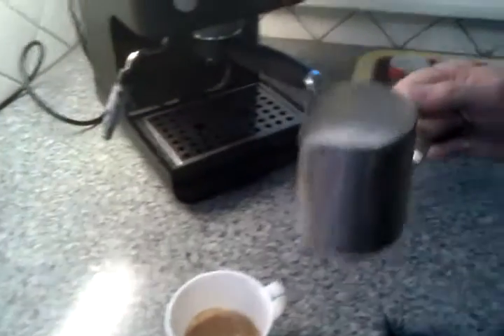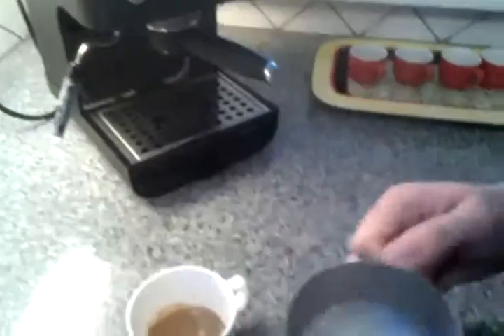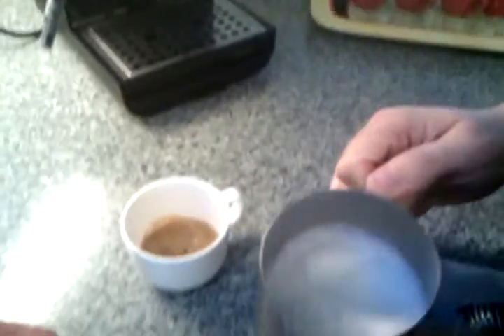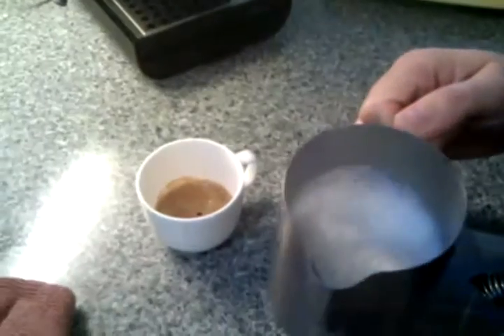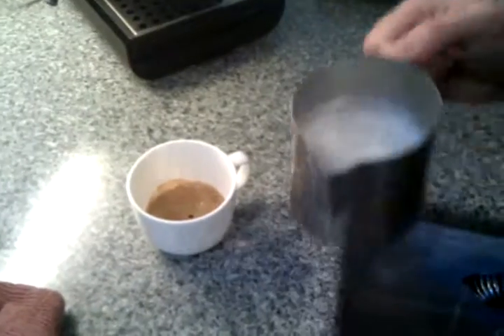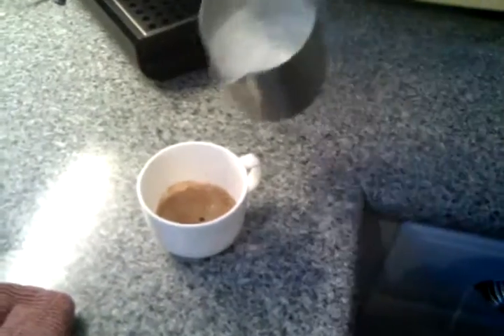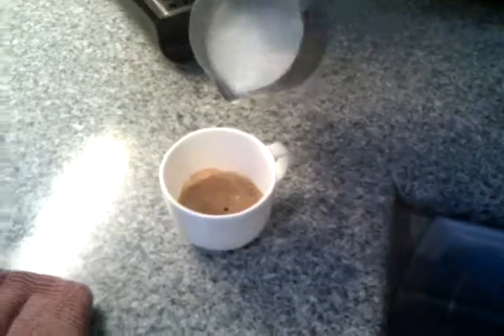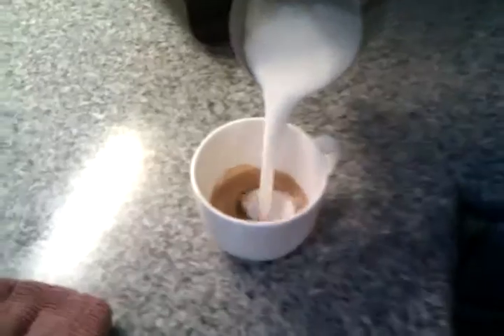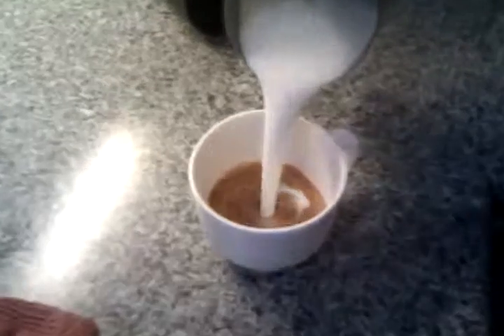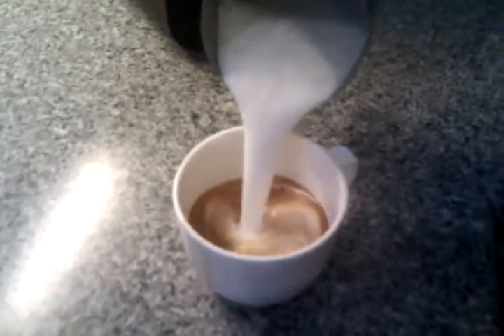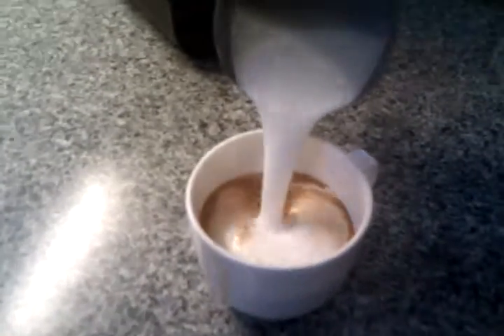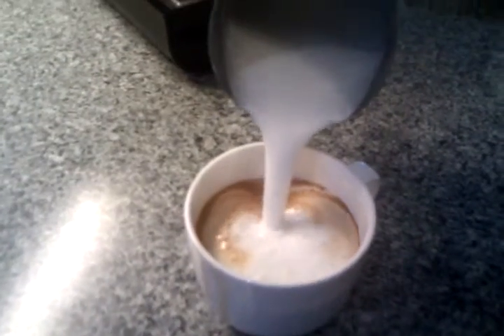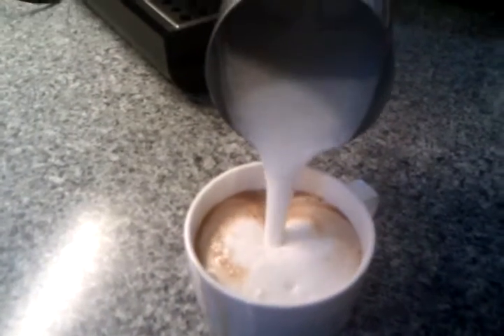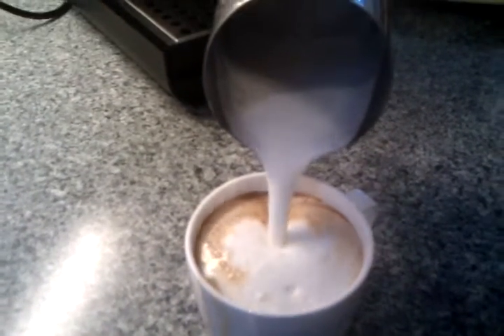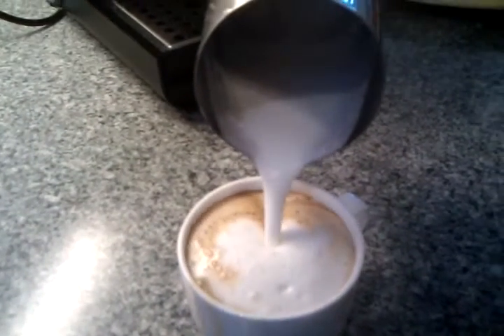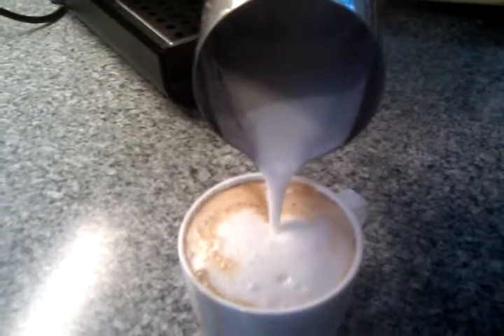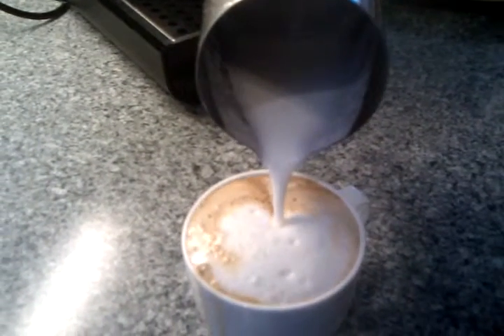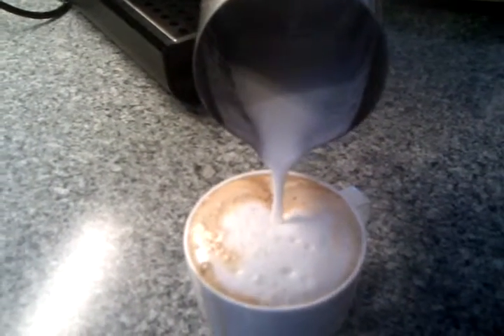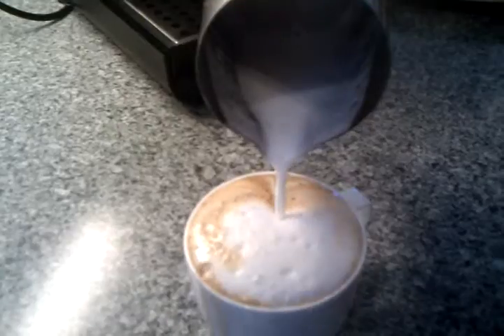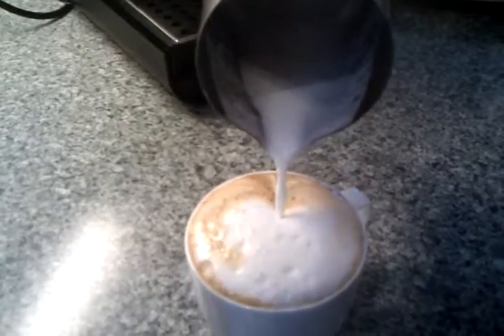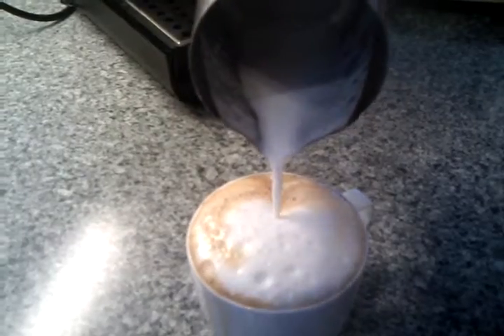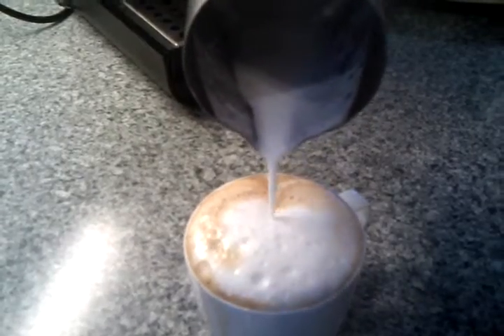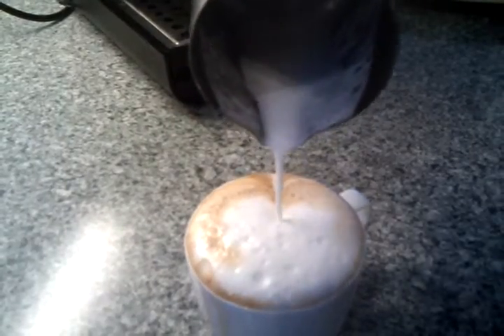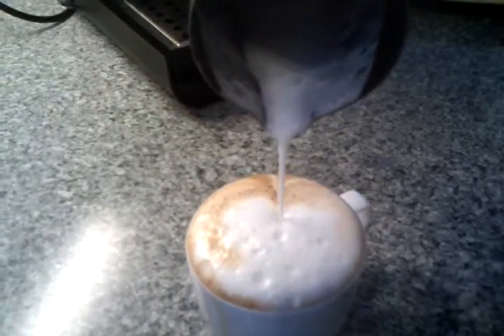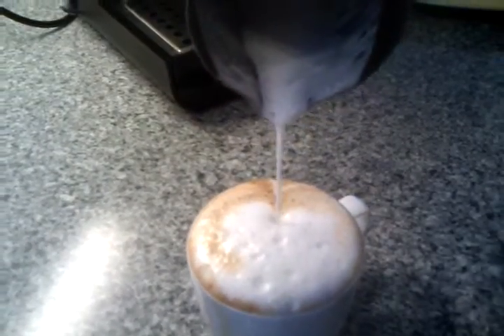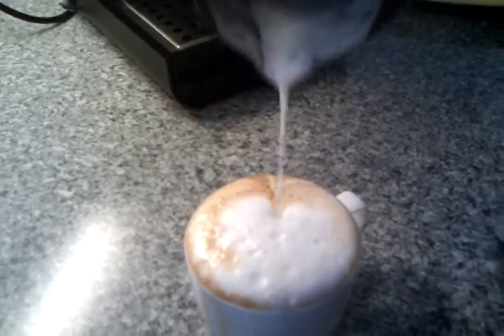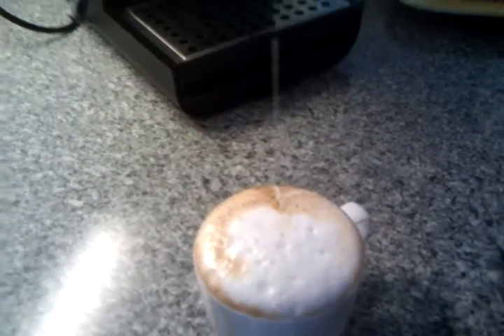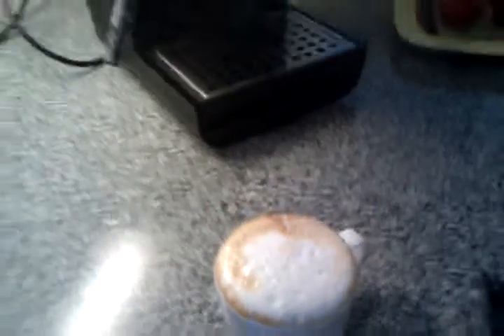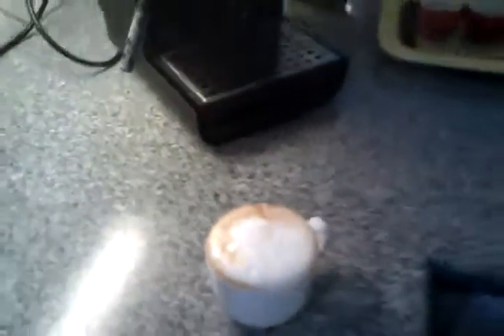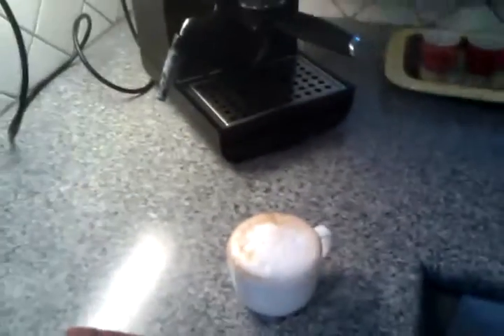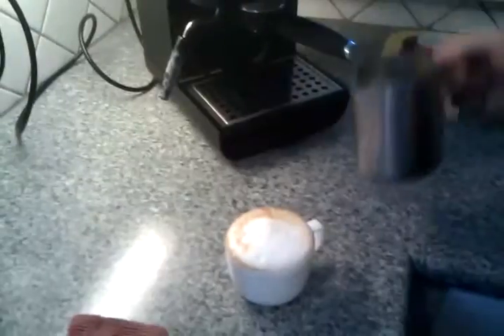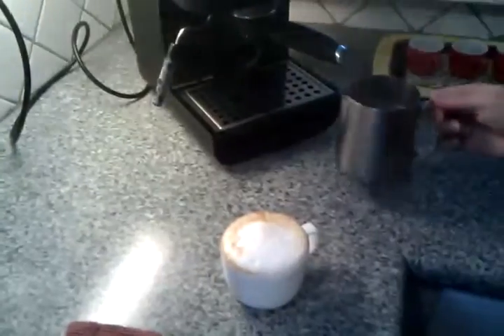And our milk — we'll just give it a little twirl, and then pour it all in together, Italian style. French style, they'll pour the milk in first and then spoon the foam on top. We like it like this.